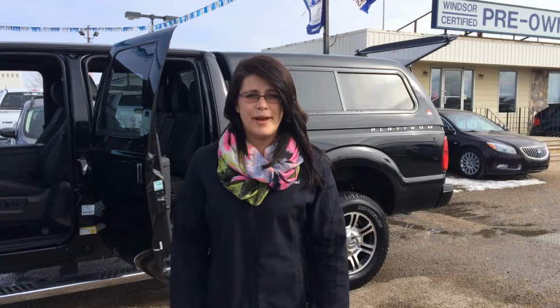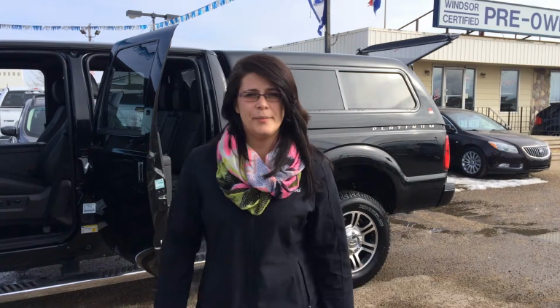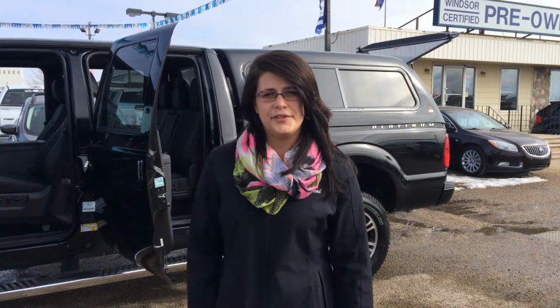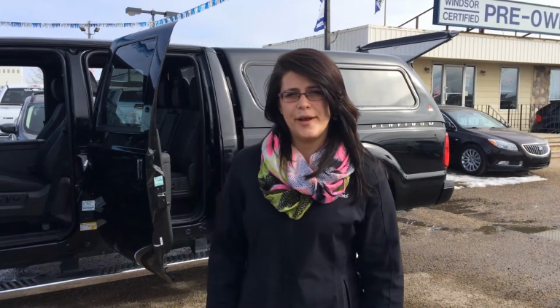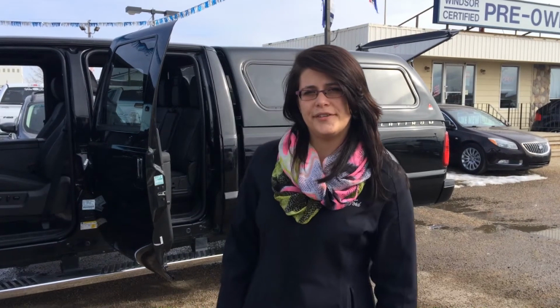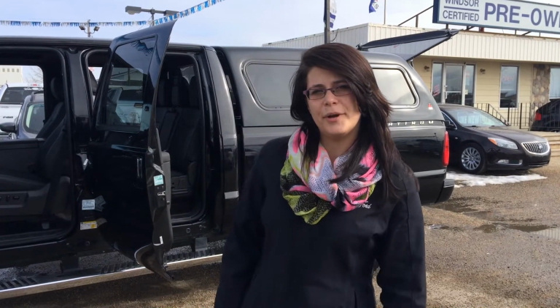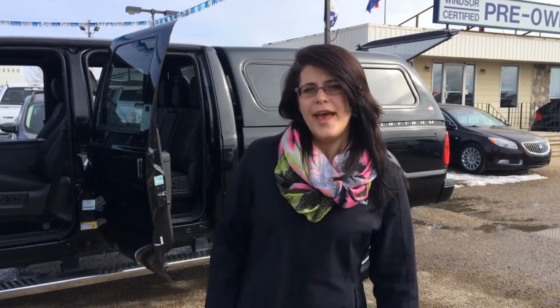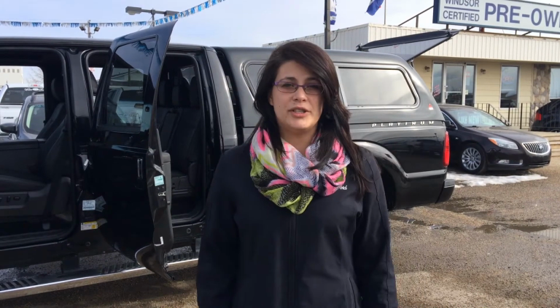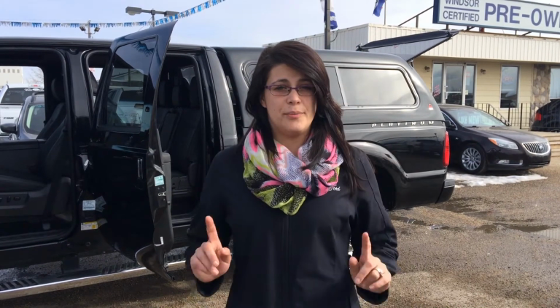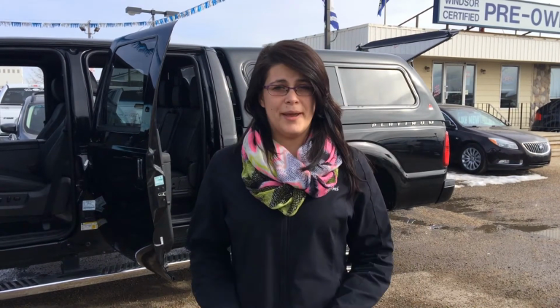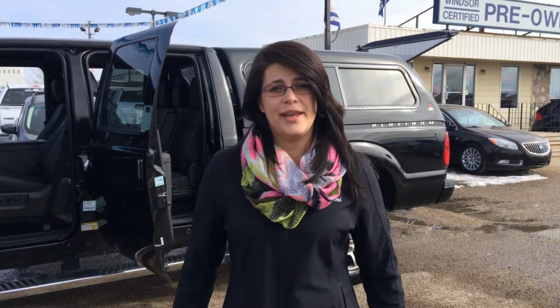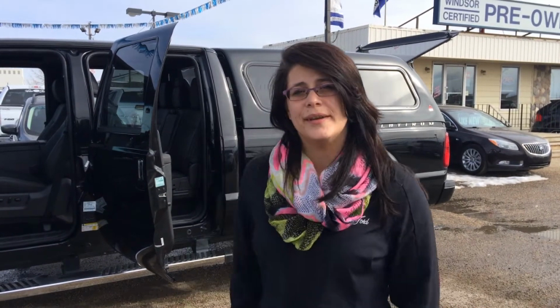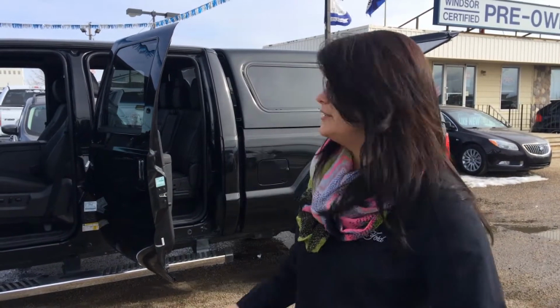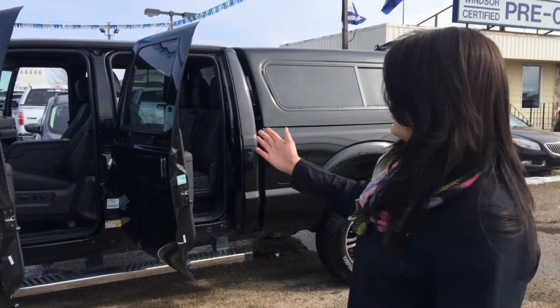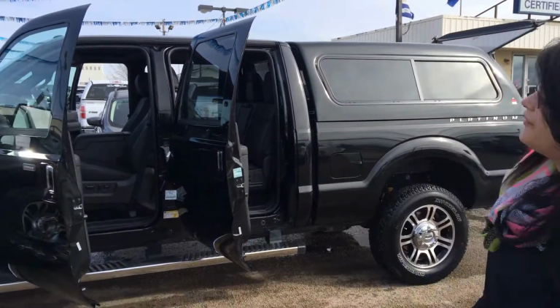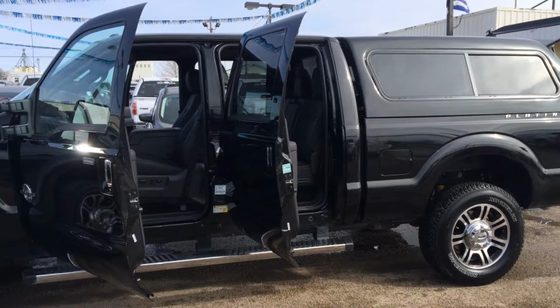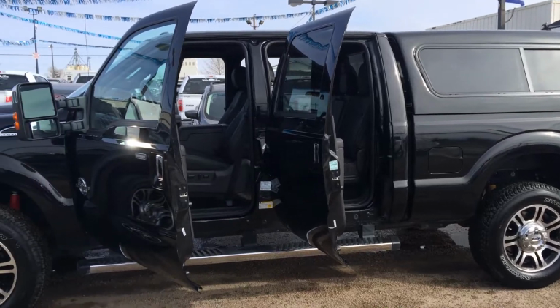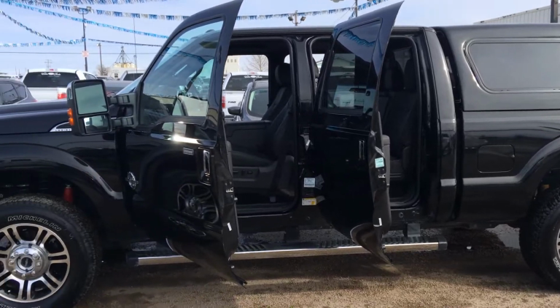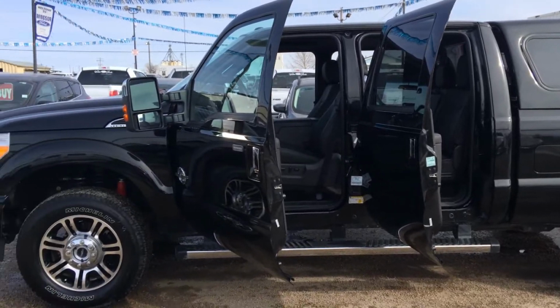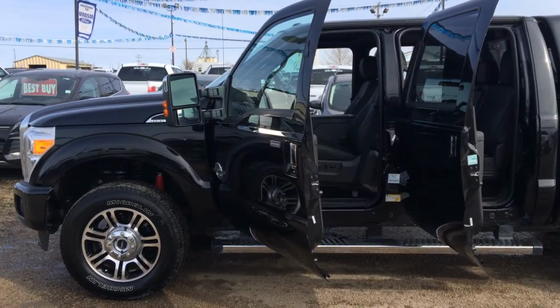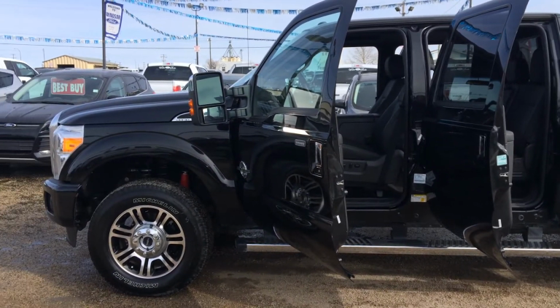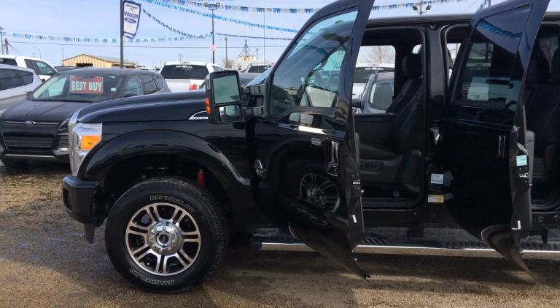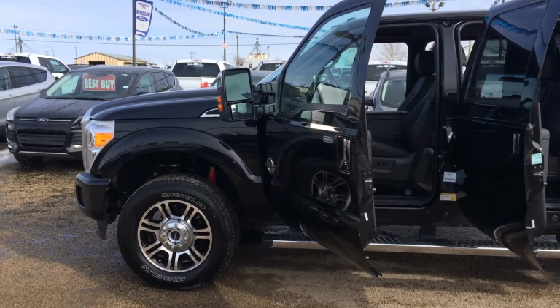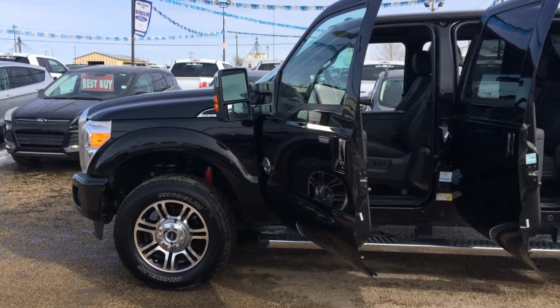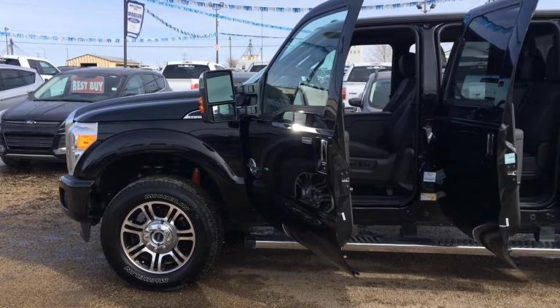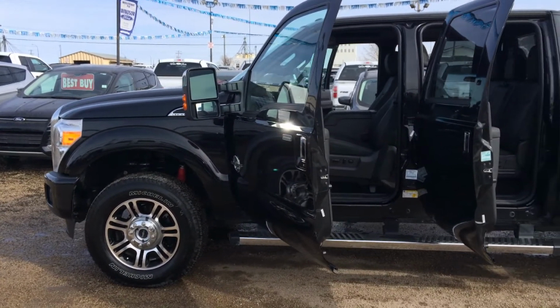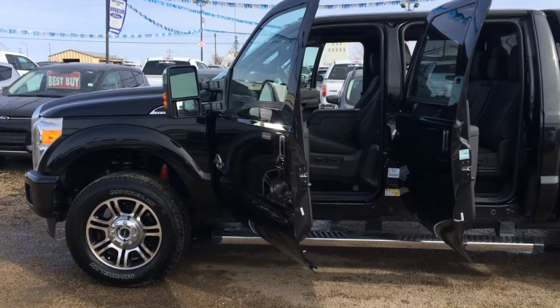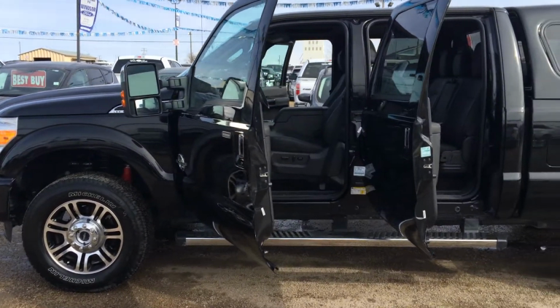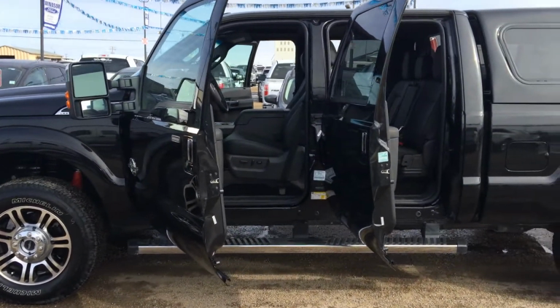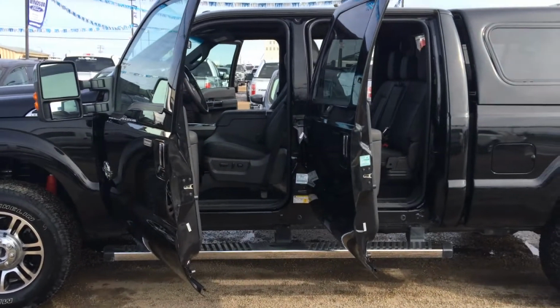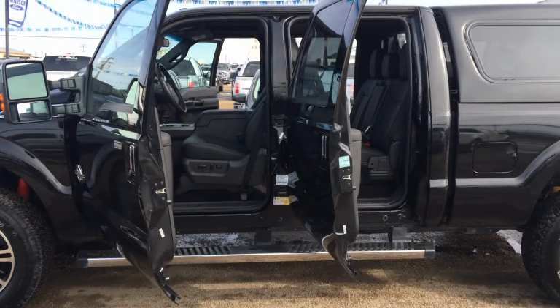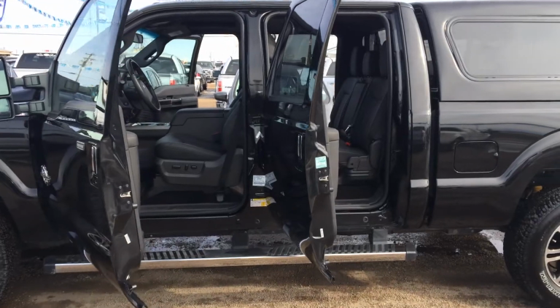Hey everybody, welcome to Windsor Ford. I'm Crystal Summer and I'm going to show you my pick of the week. We've got a 2015 F-350. As you notice, it's got the Crew Cab. It is the Lariat trim.